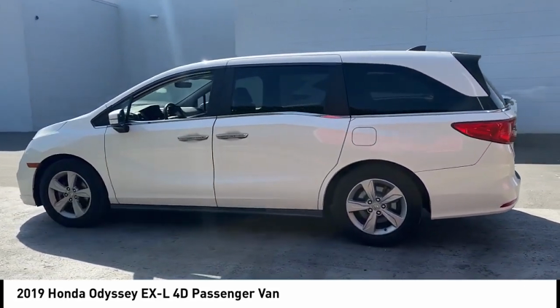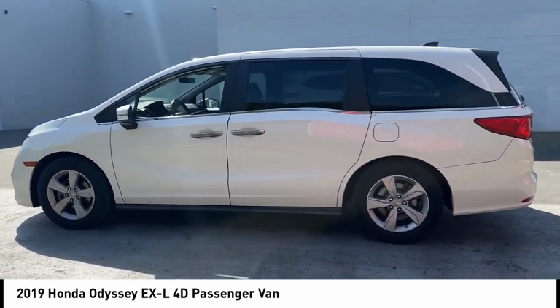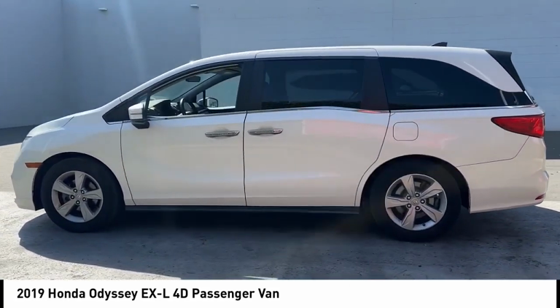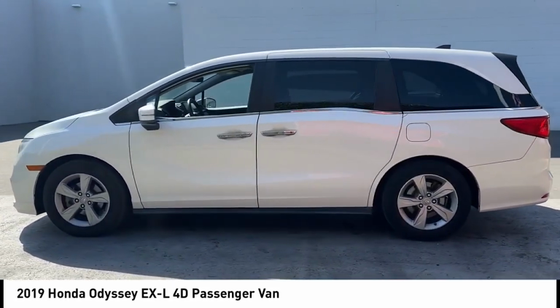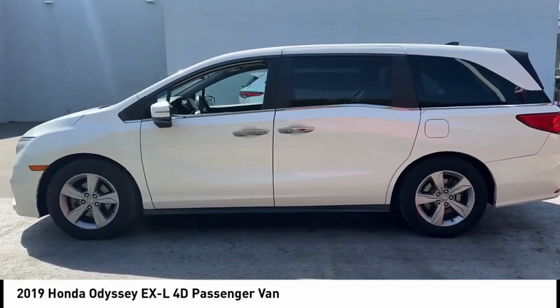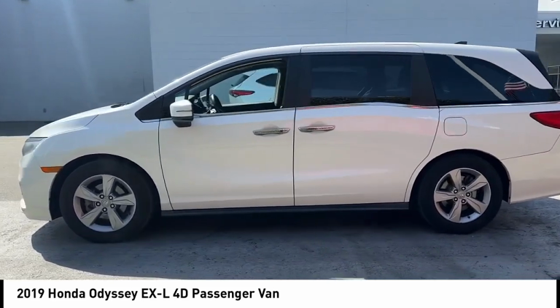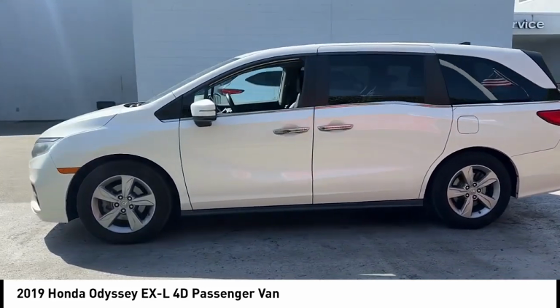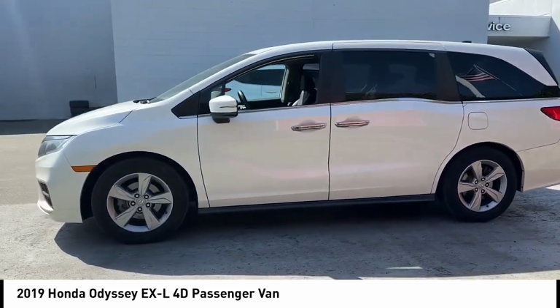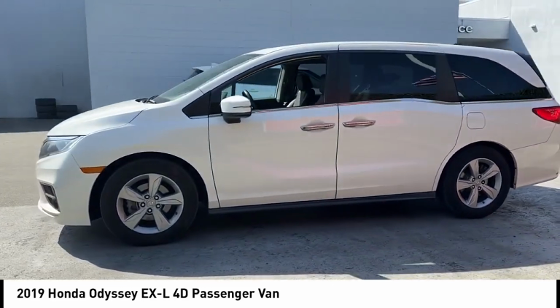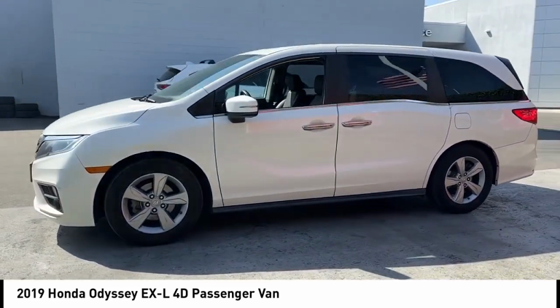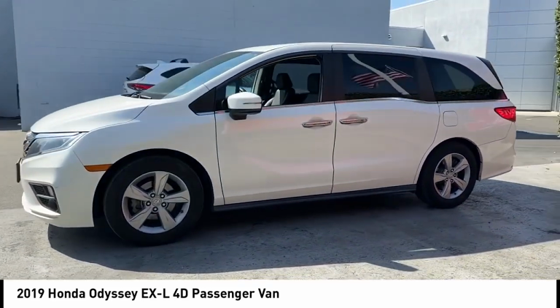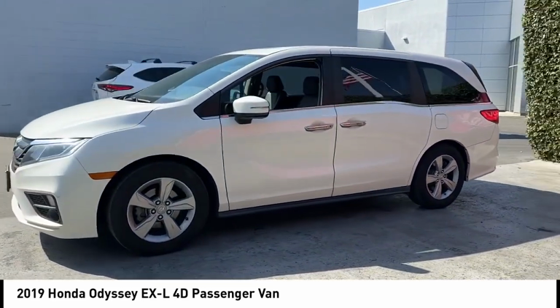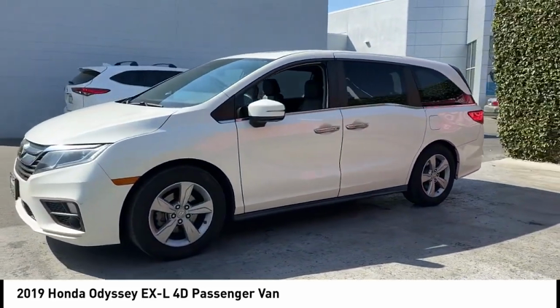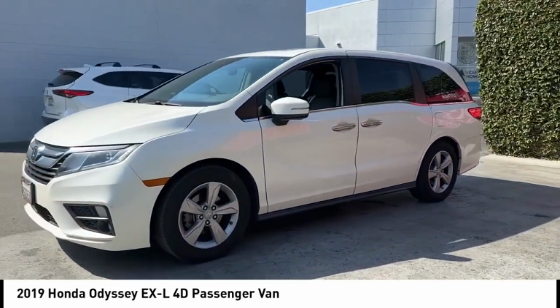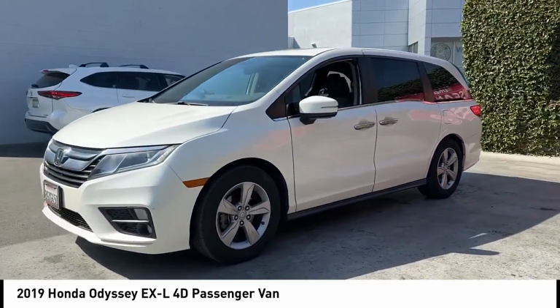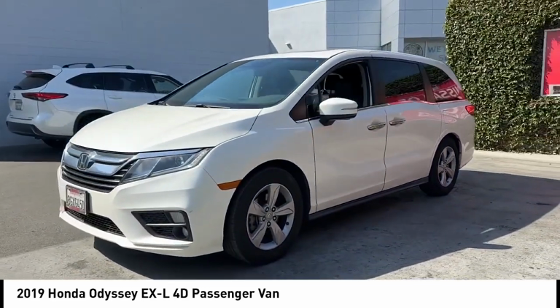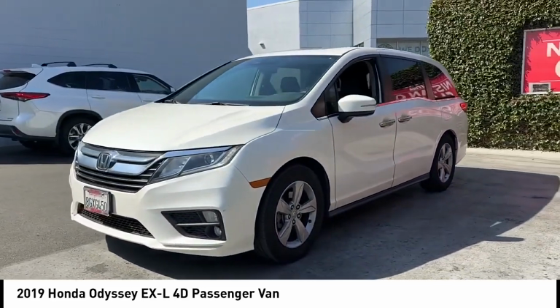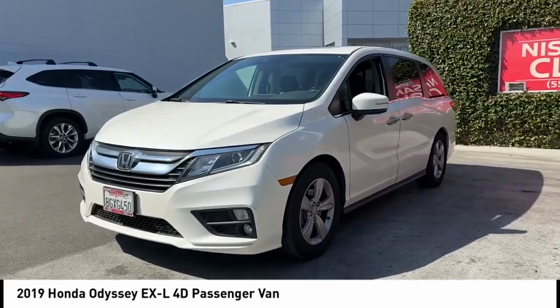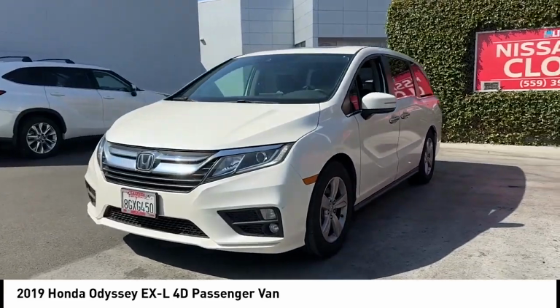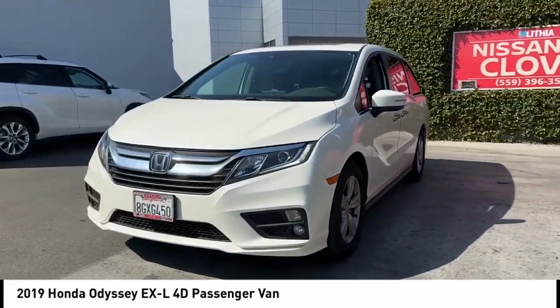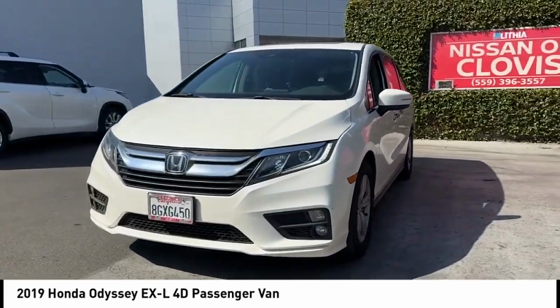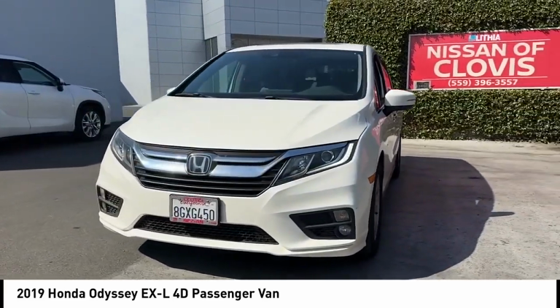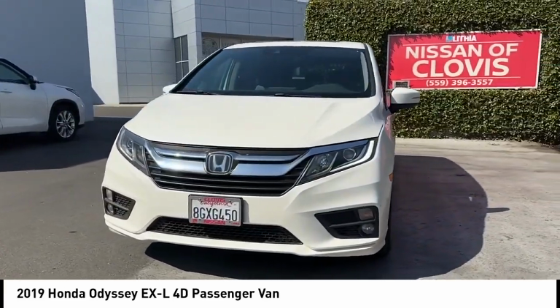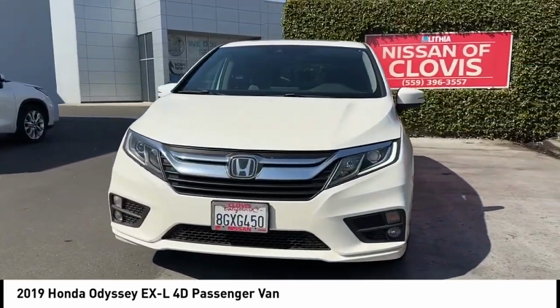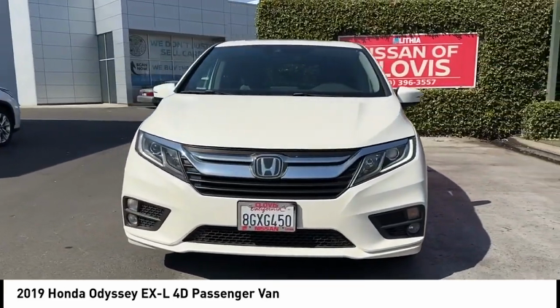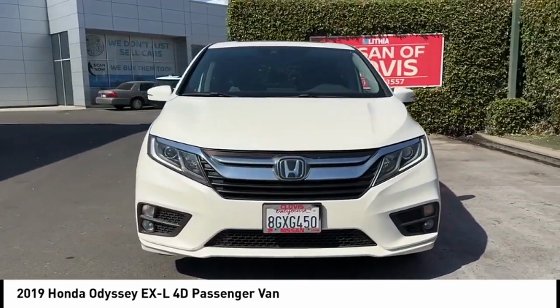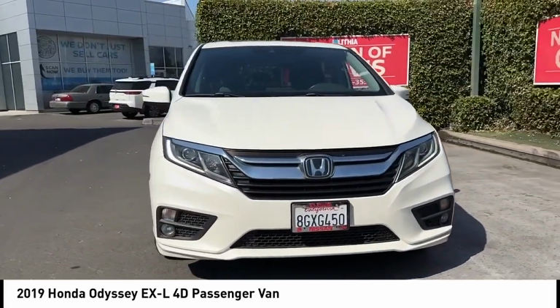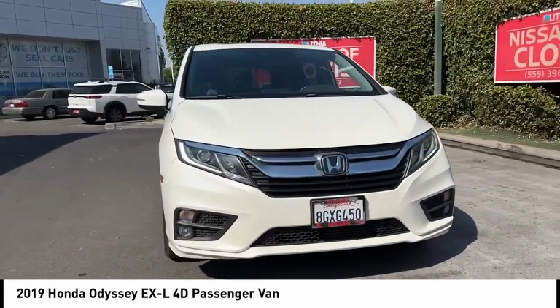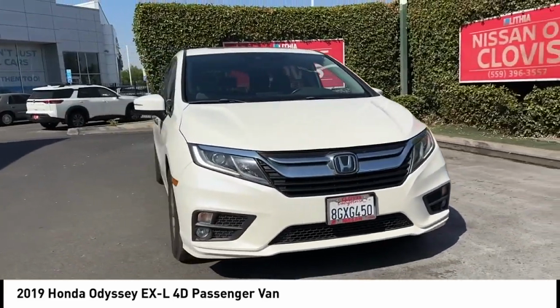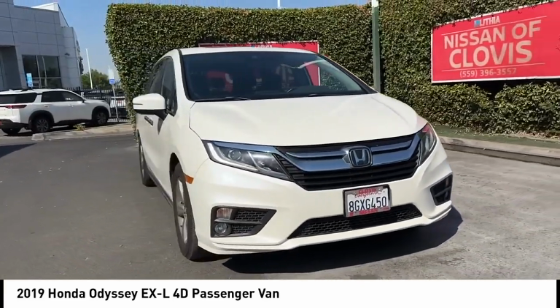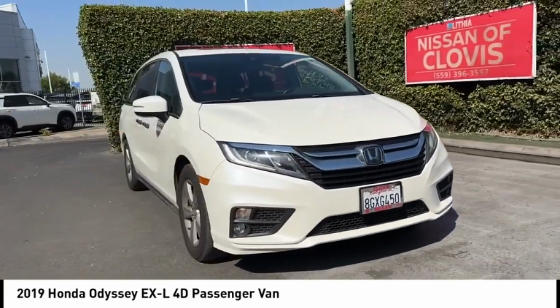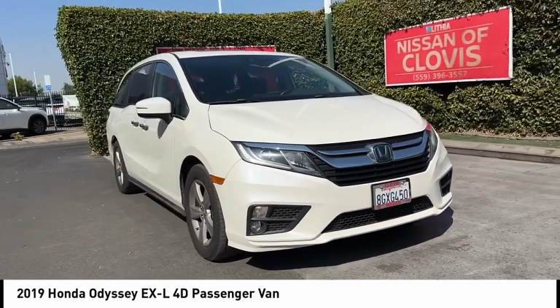Rear spoiler, alloy wheels, power lift gate, brake assist, remote keyless entry, fog lights, speed control, four-wheel disc brakes, power moonroof, electronic stability control.